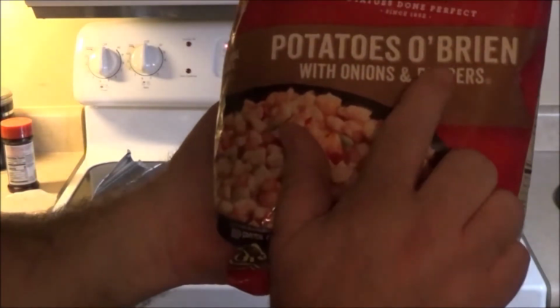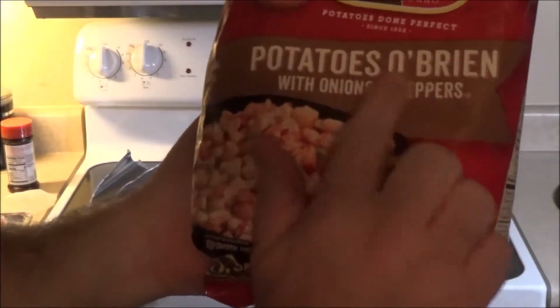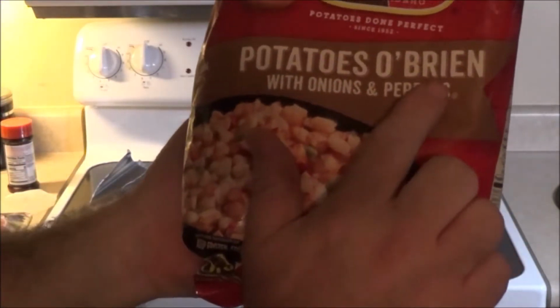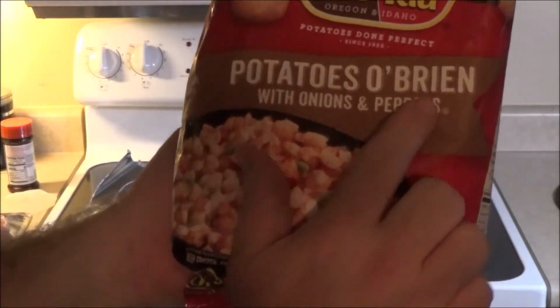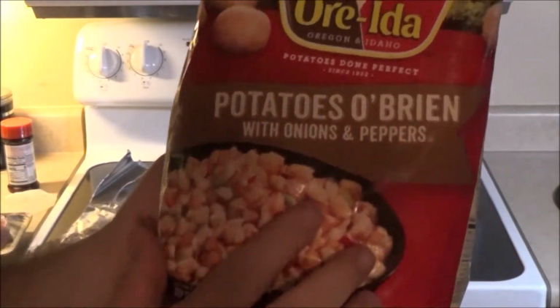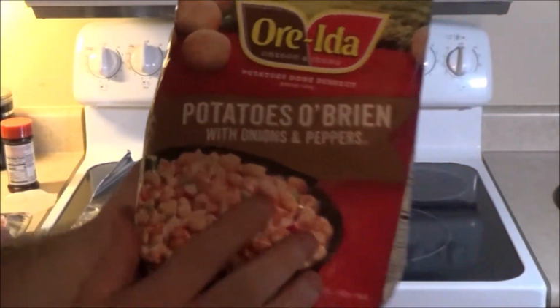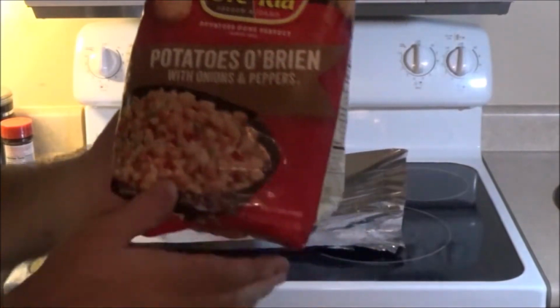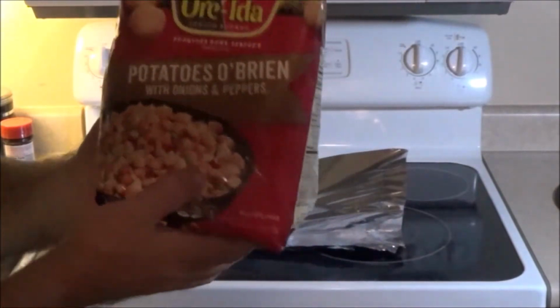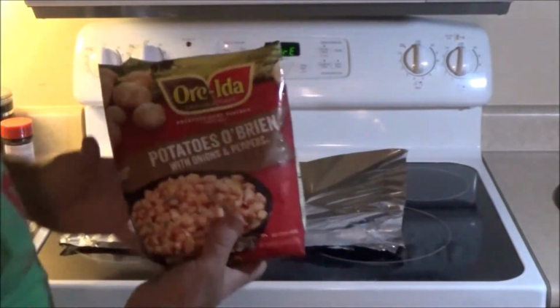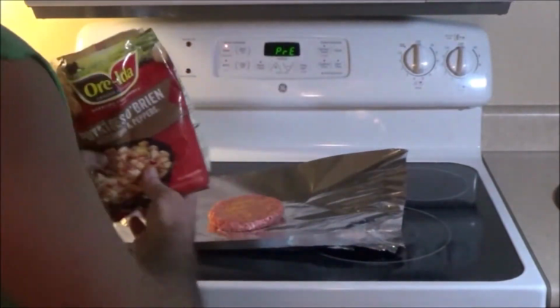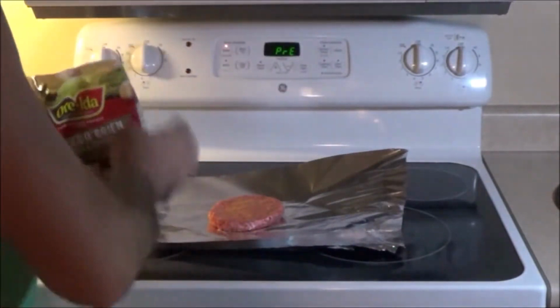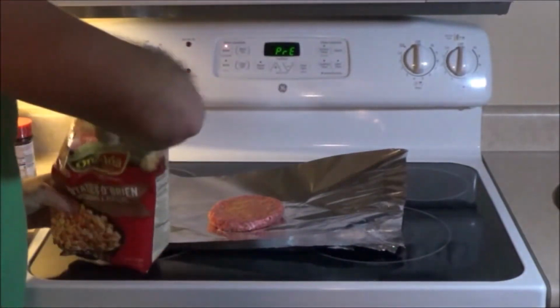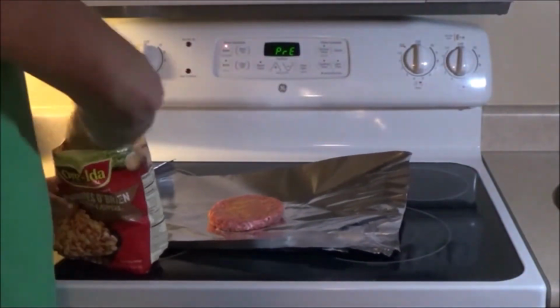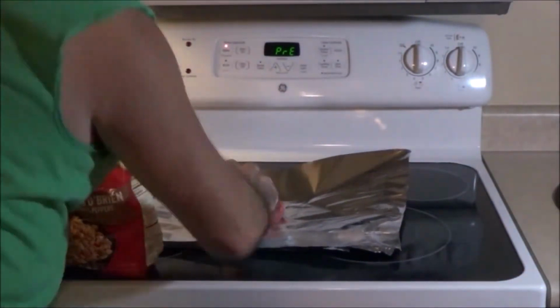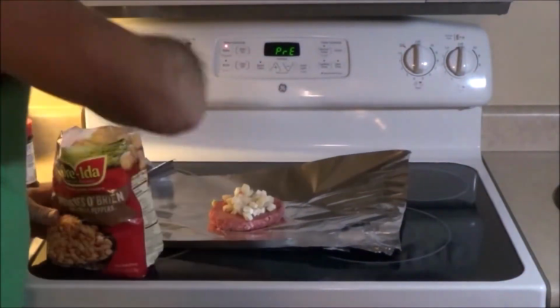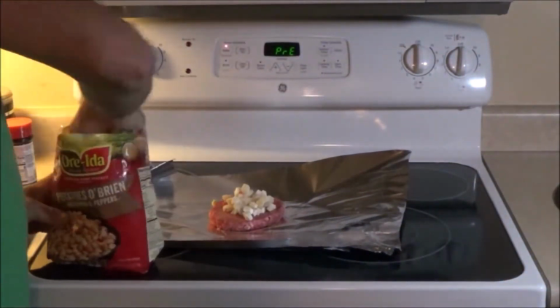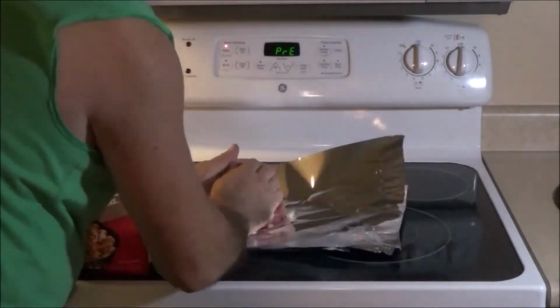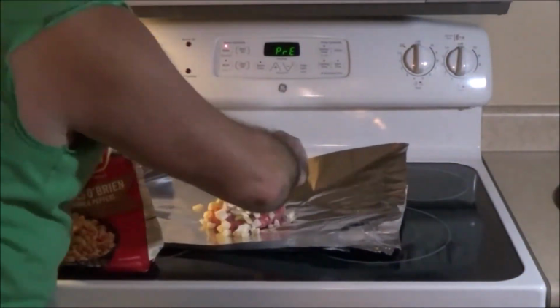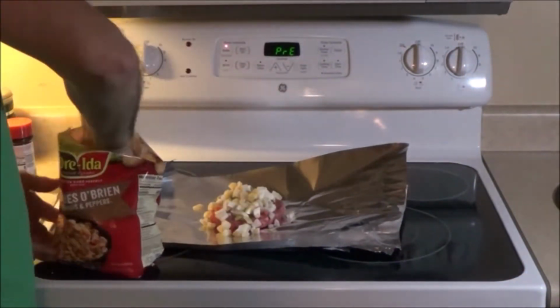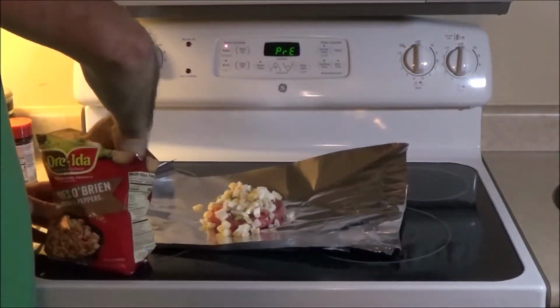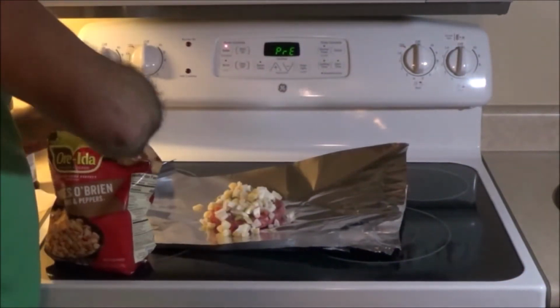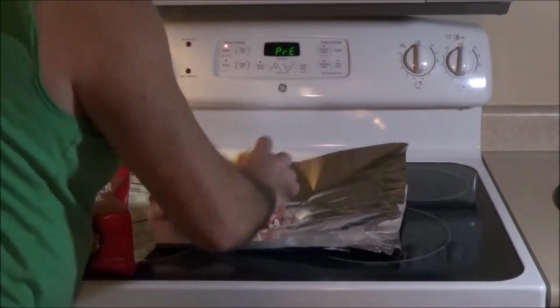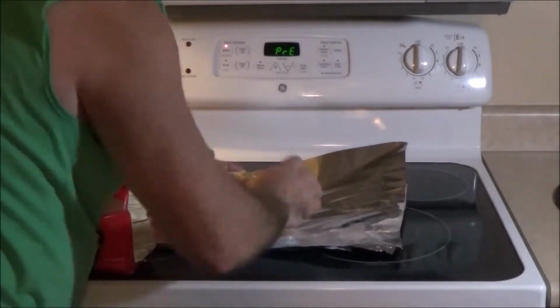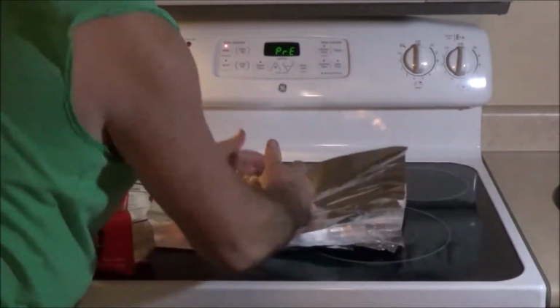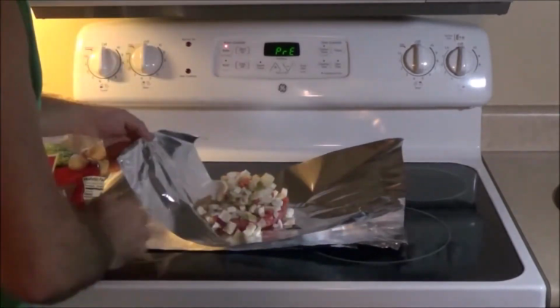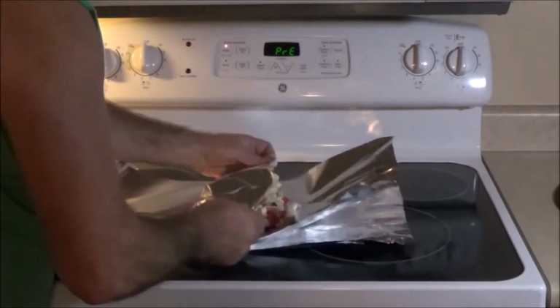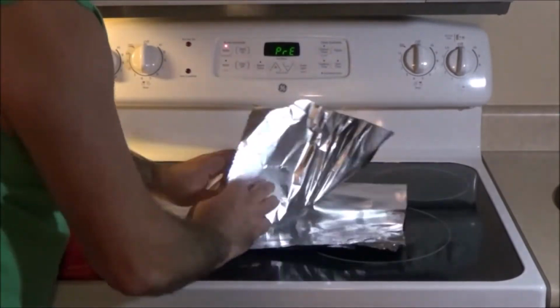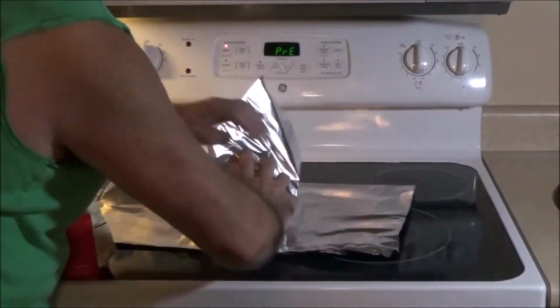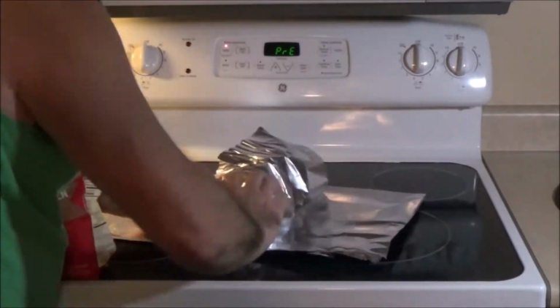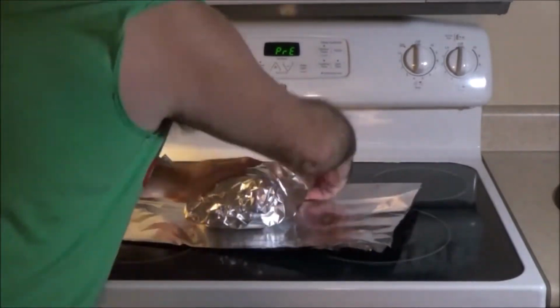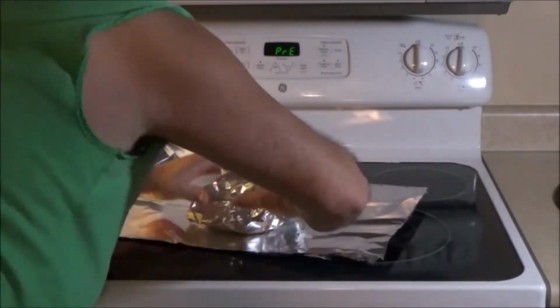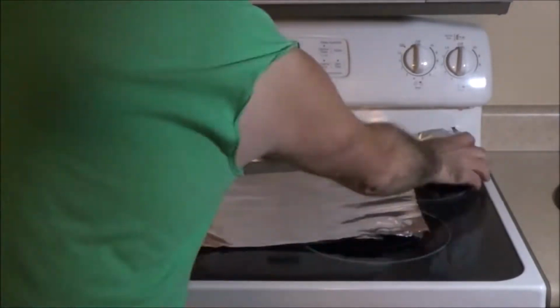Put on your favorite taters. I have Potatoes O'Brien with onions and peppers. Just get a couple of handfuls piled on top of your patty. Wrap them up and you're ready to go.